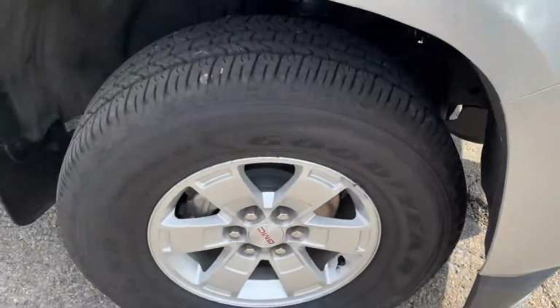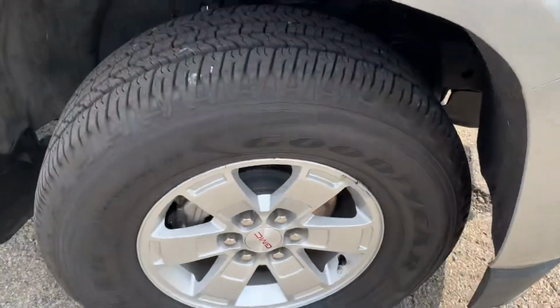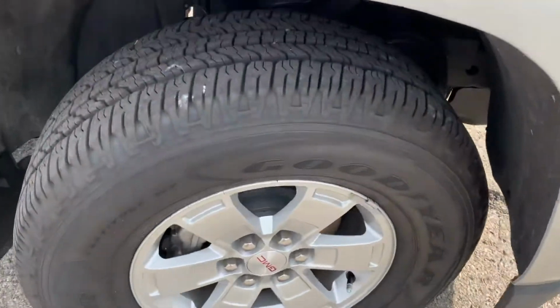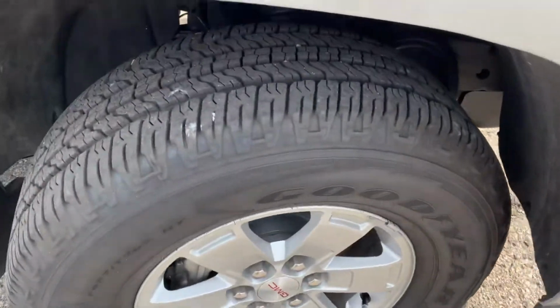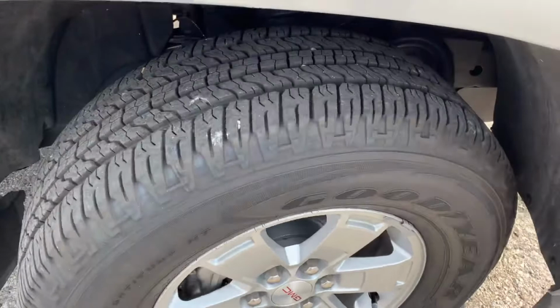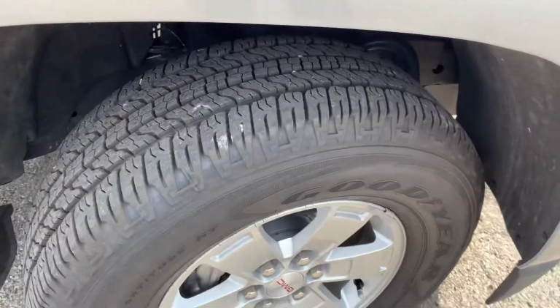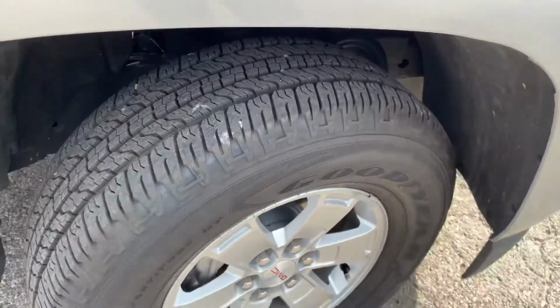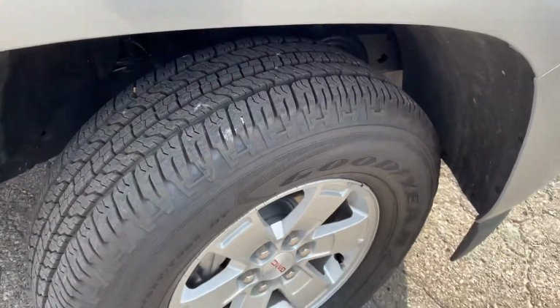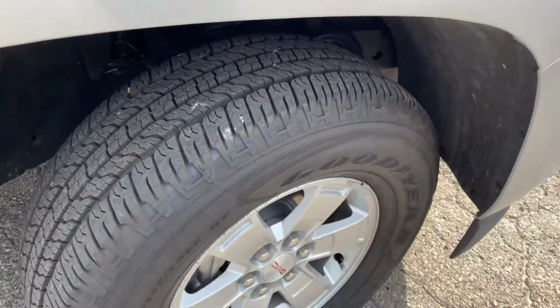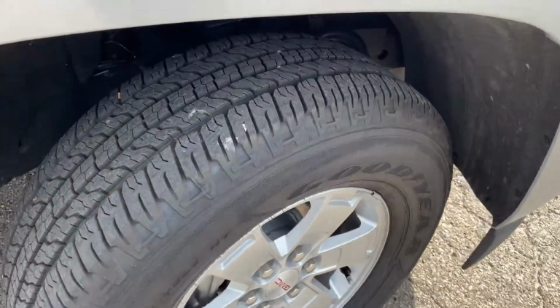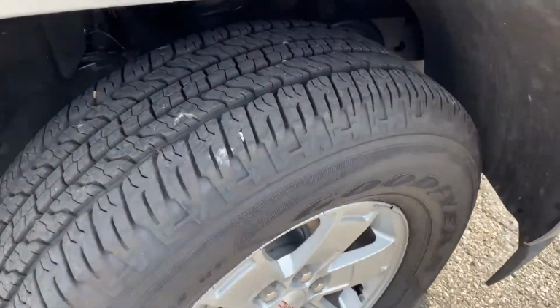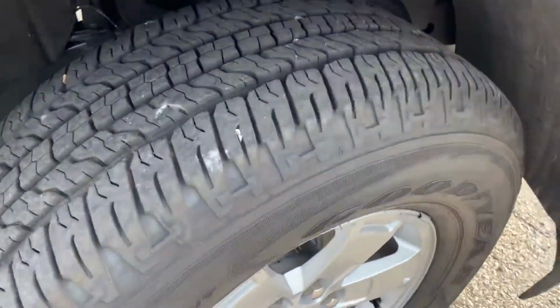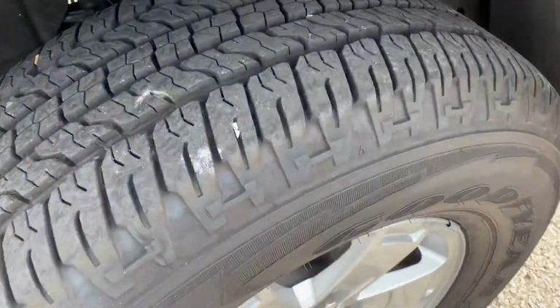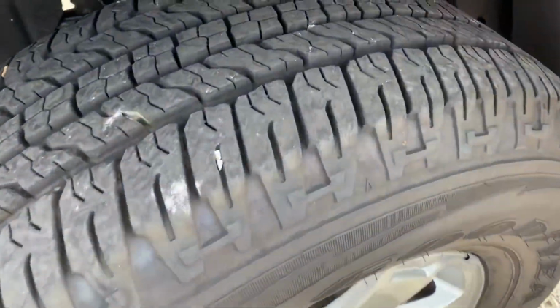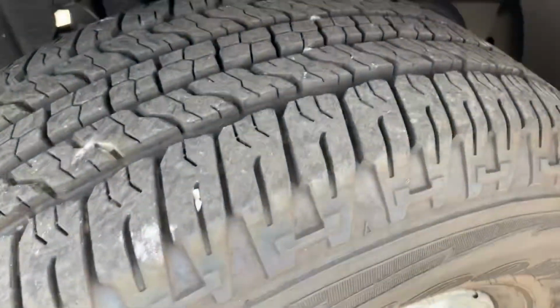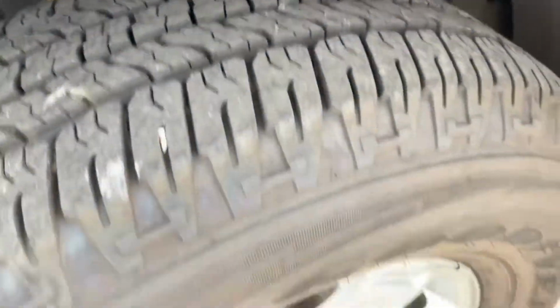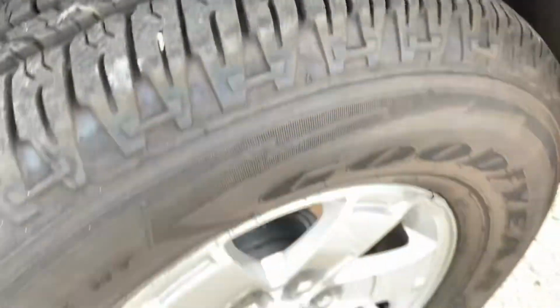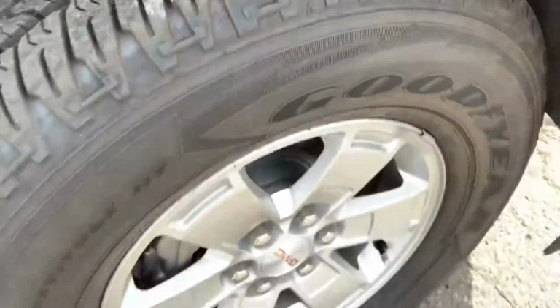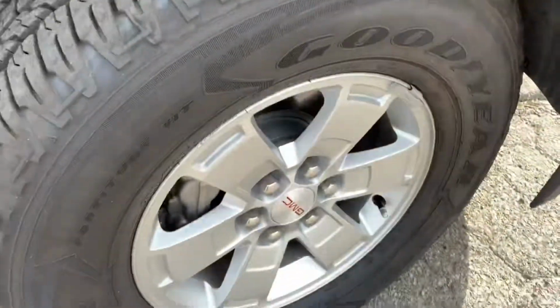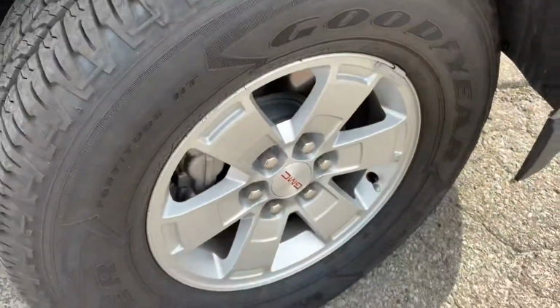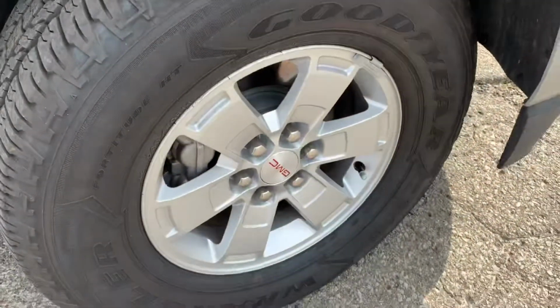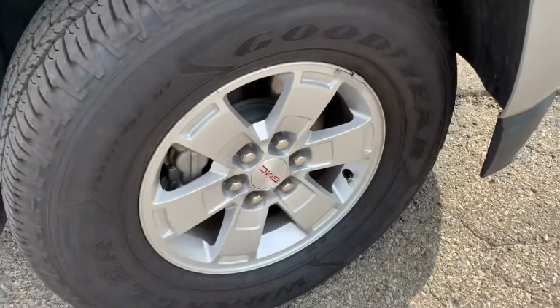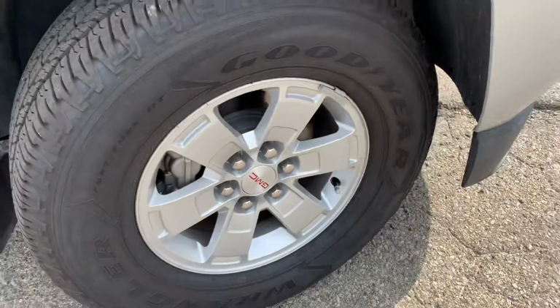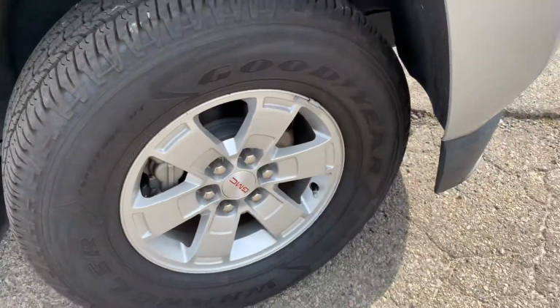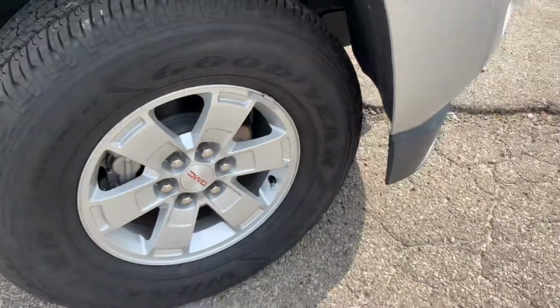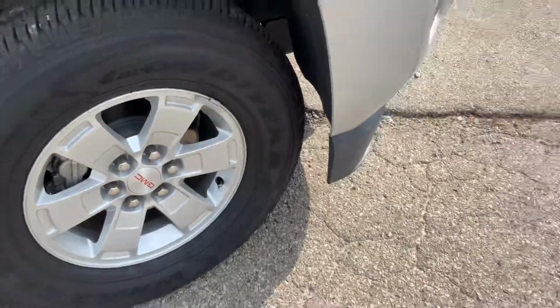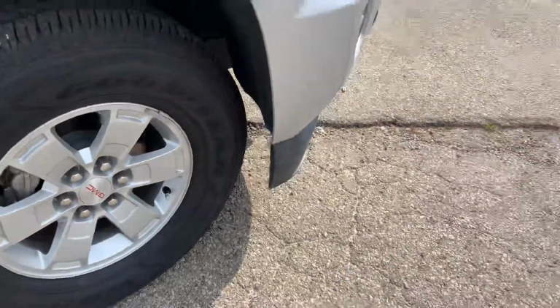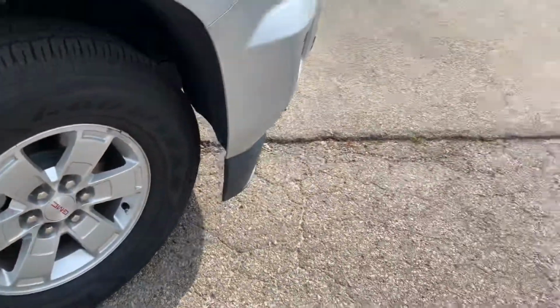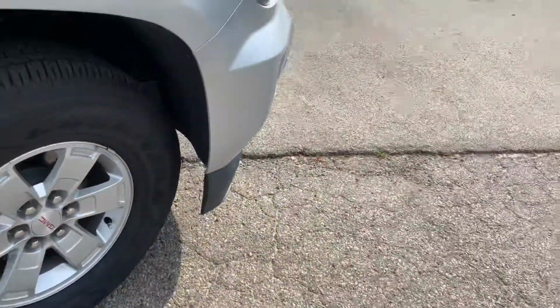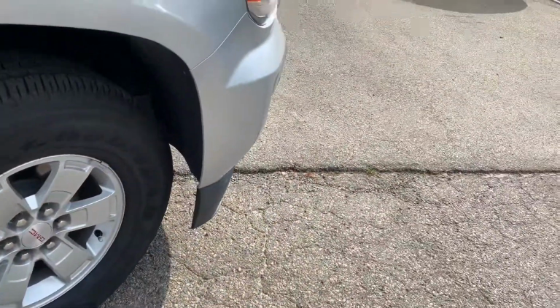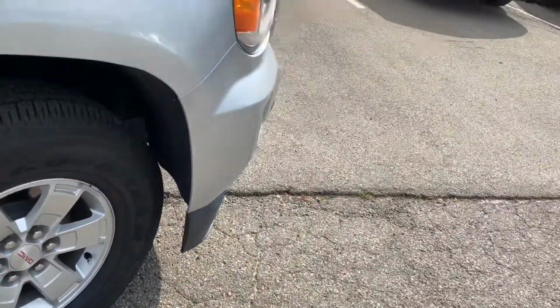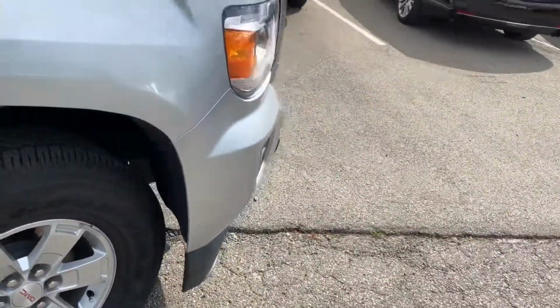As you can see, it's pretty much all brand new parts, so the tires are perfect. Nice alloy wheels with the GMC center caps.